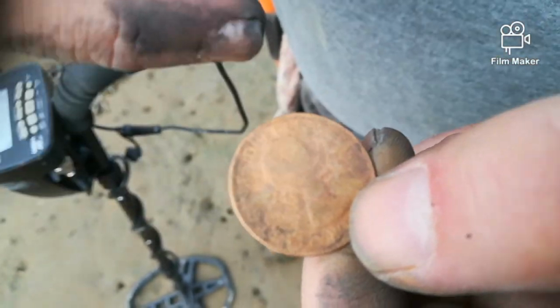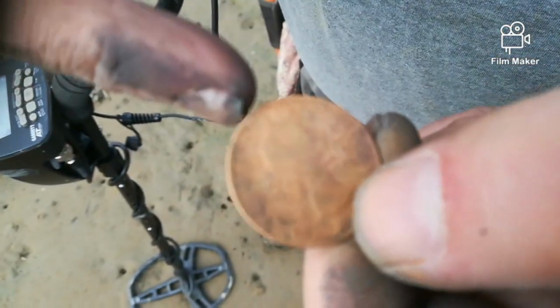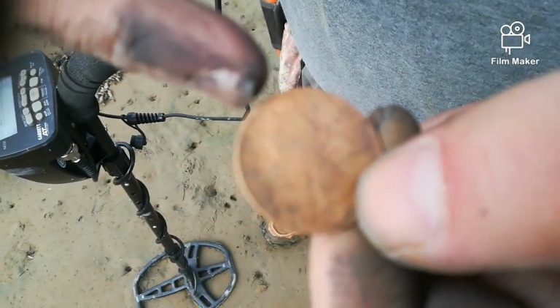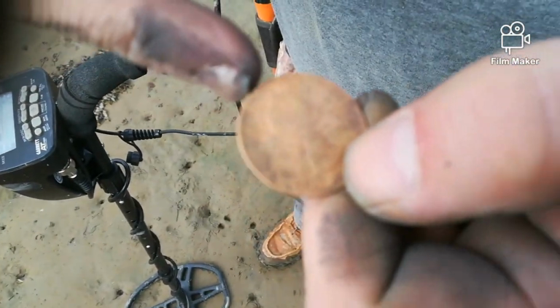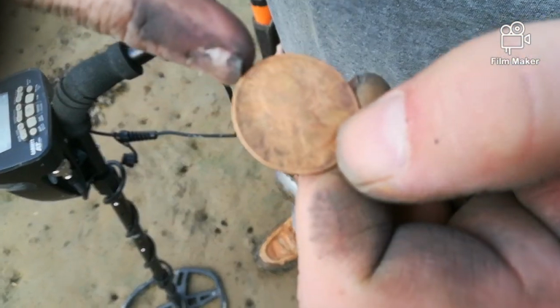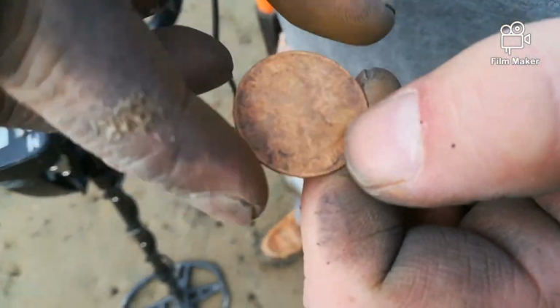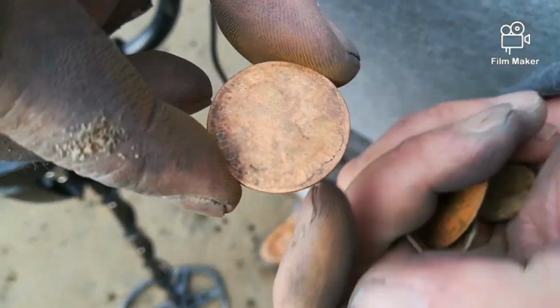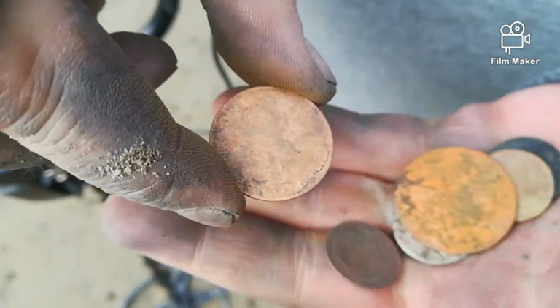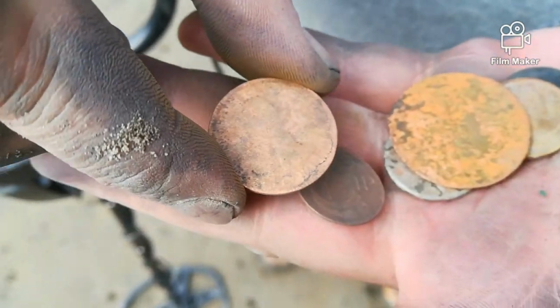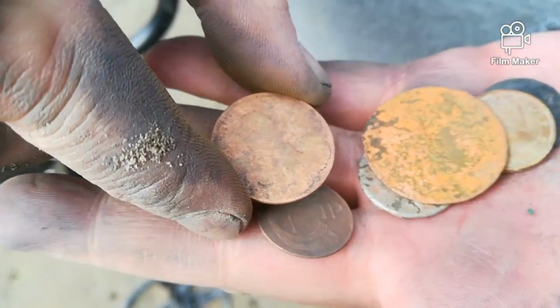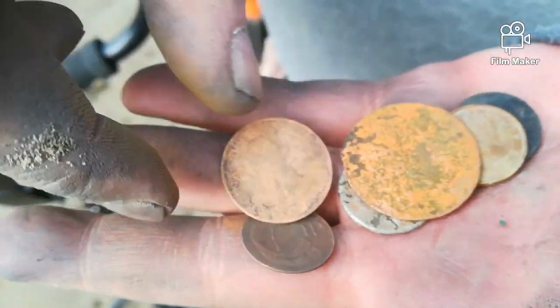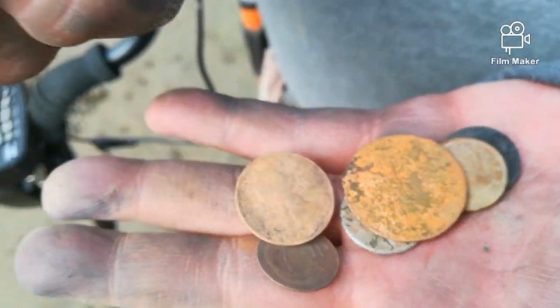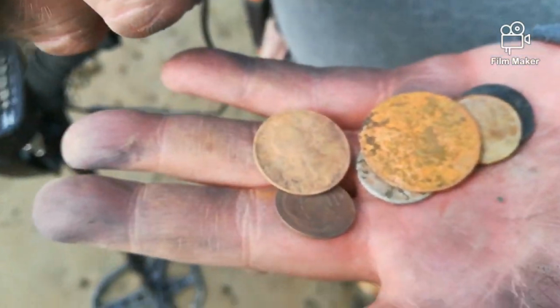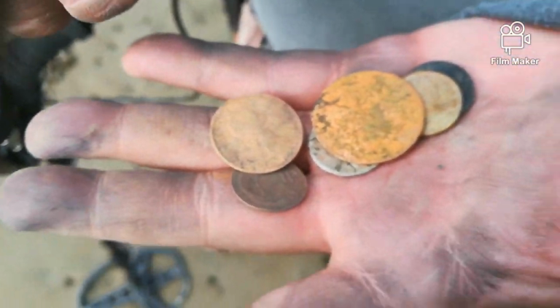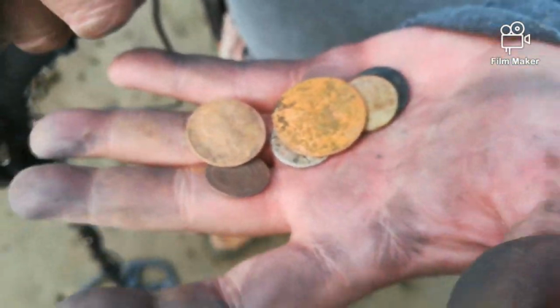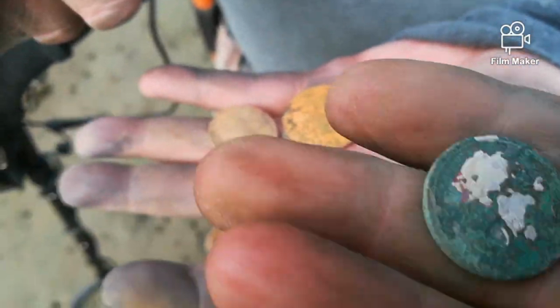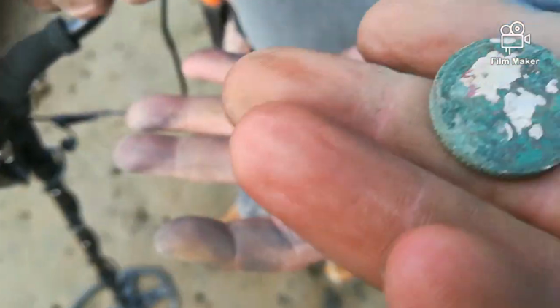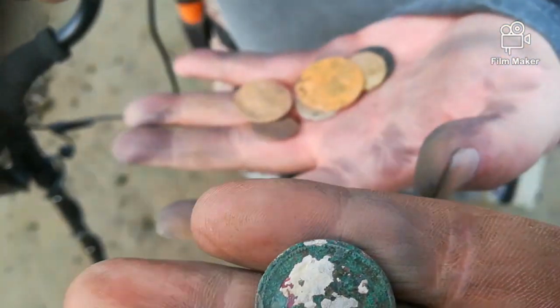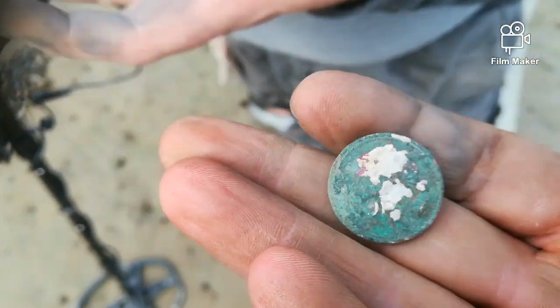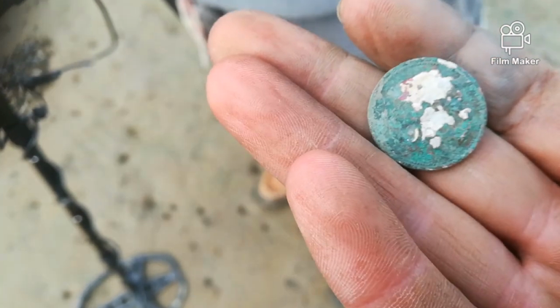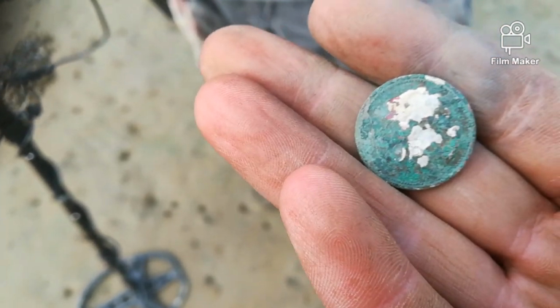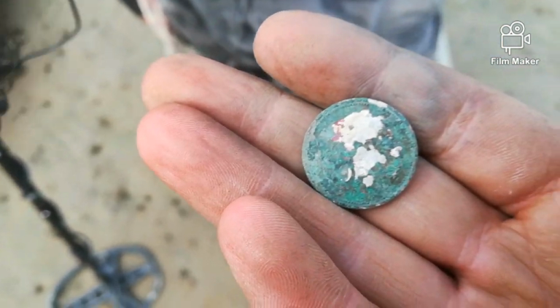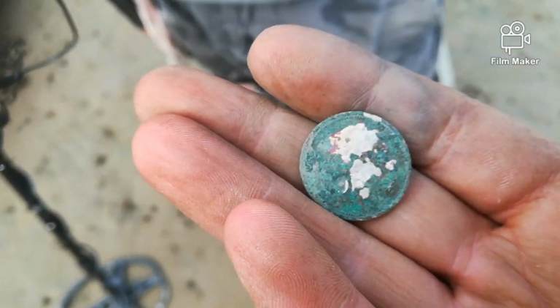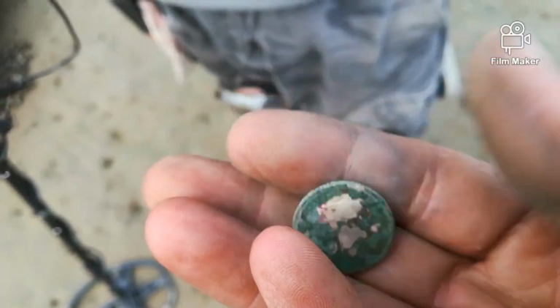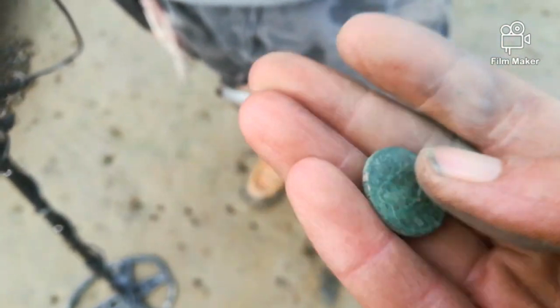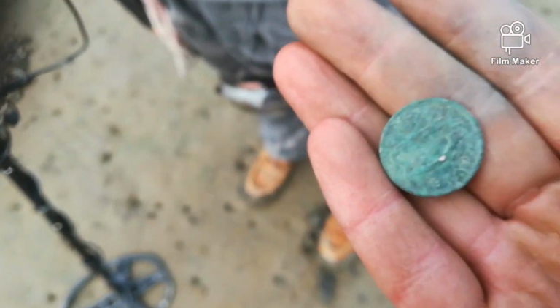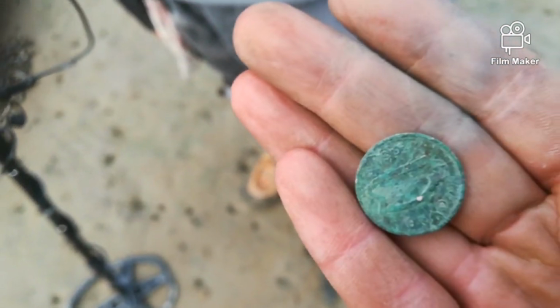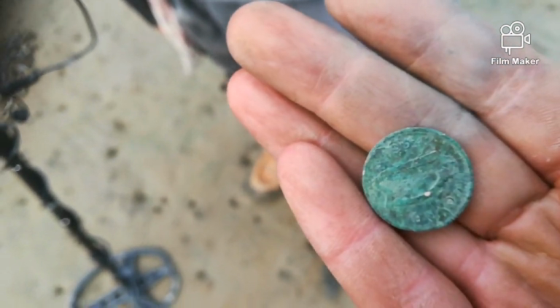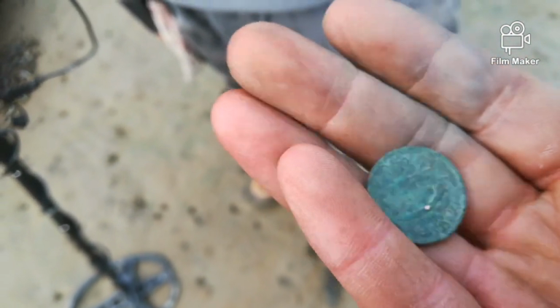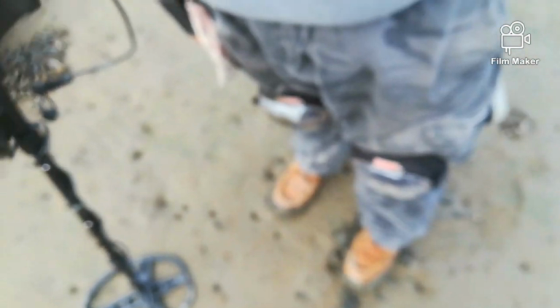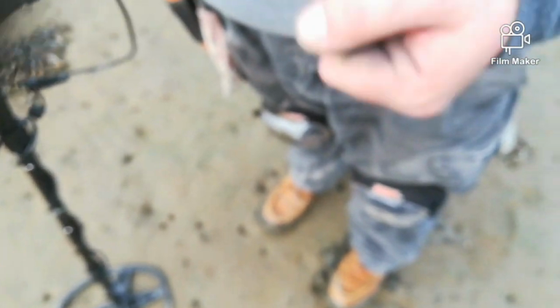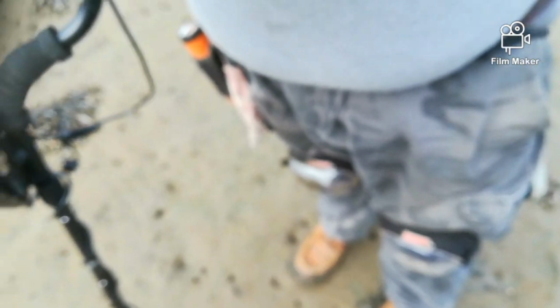Great, yeah — talking a few coins, happy out. 10p for me, reduced size 10. Right, on to the next one.